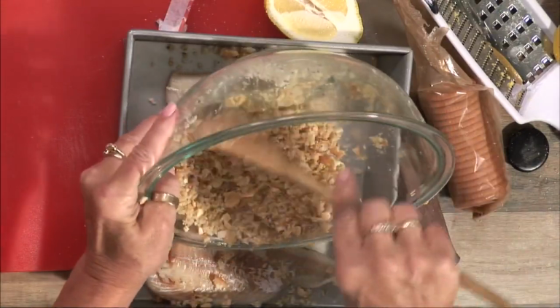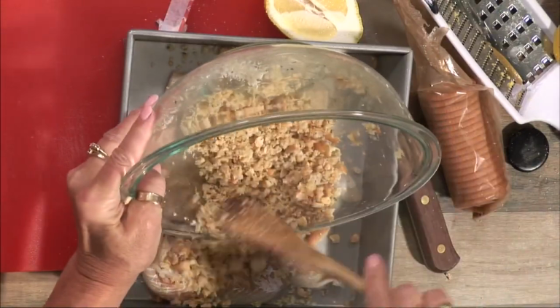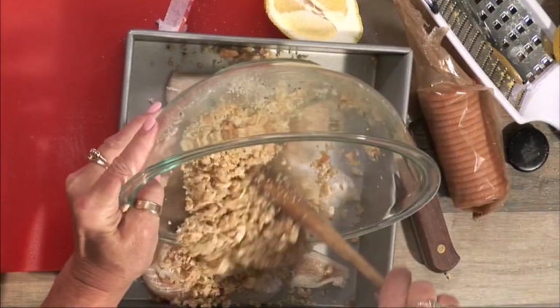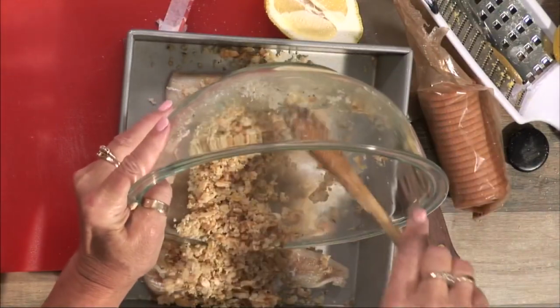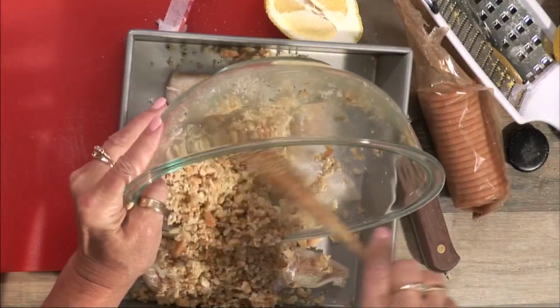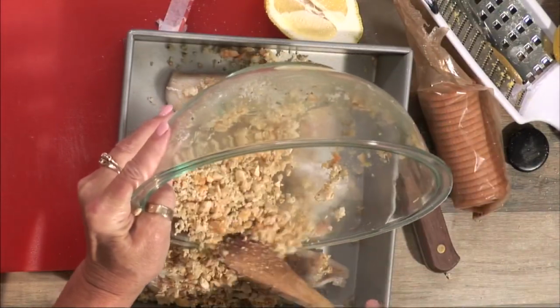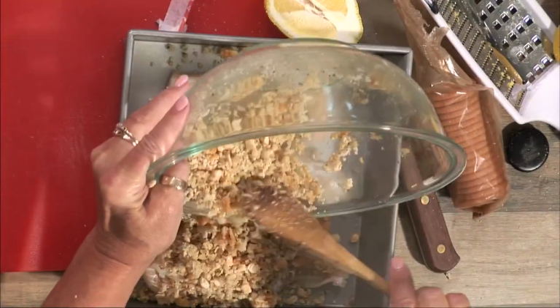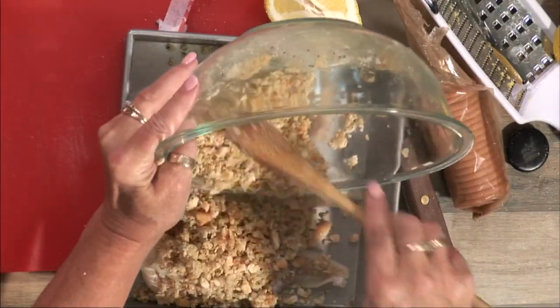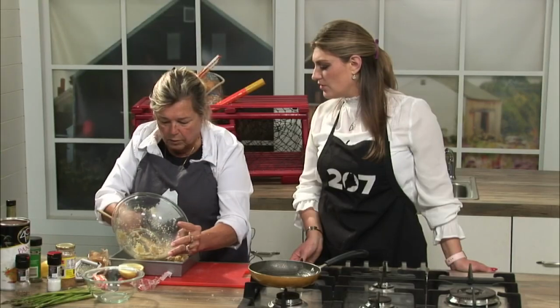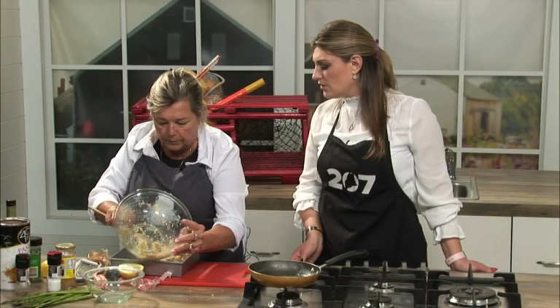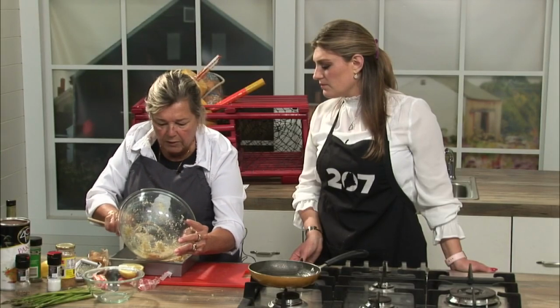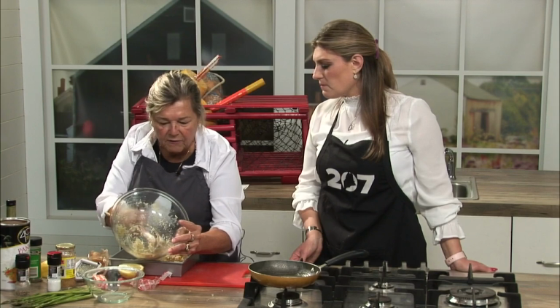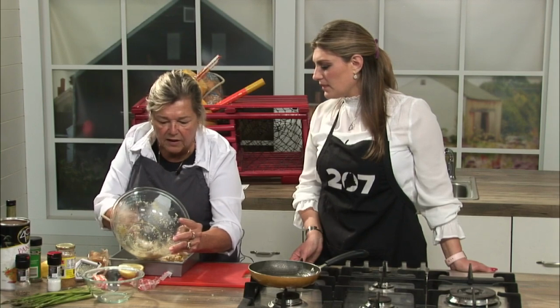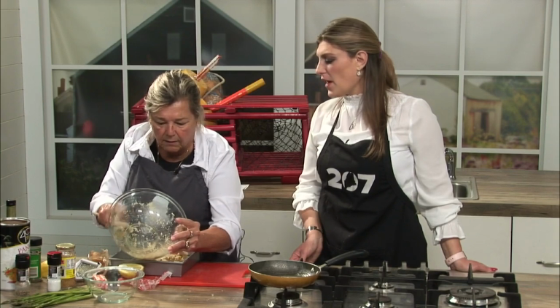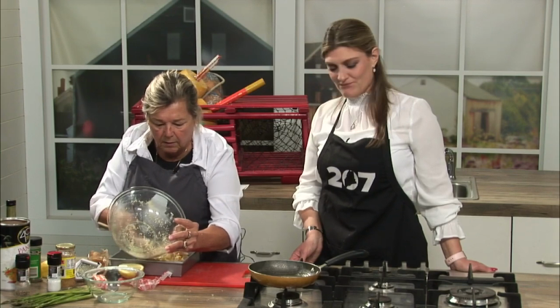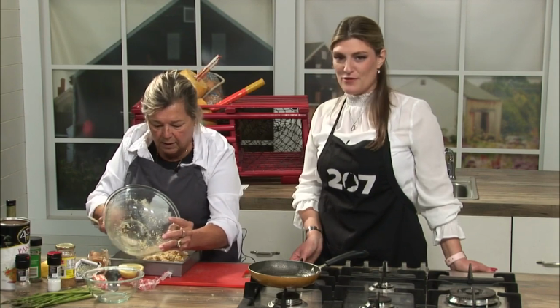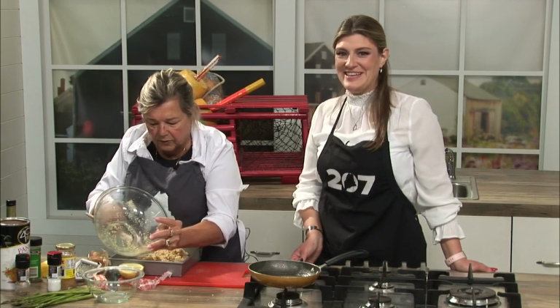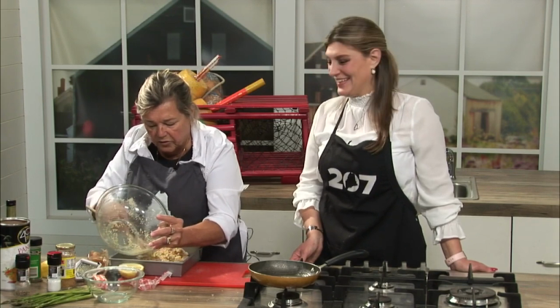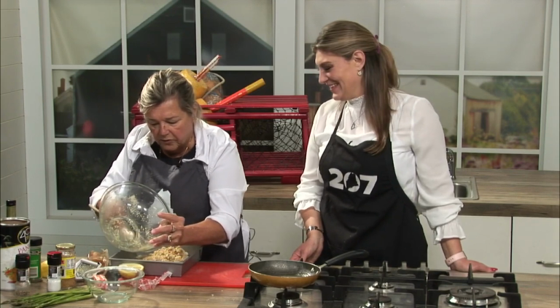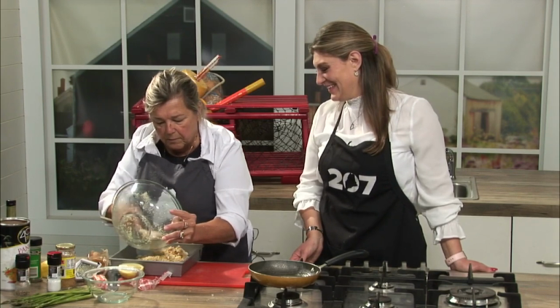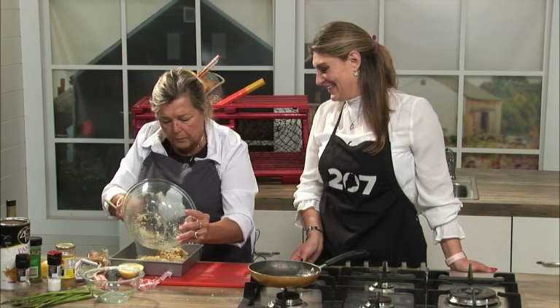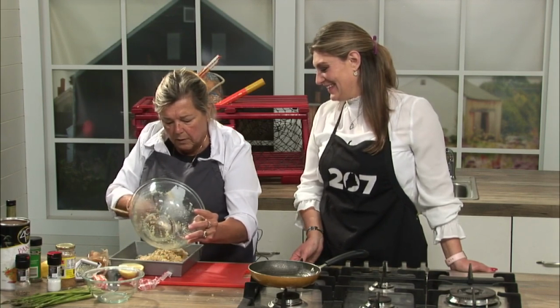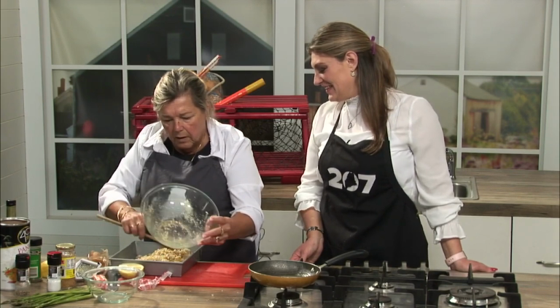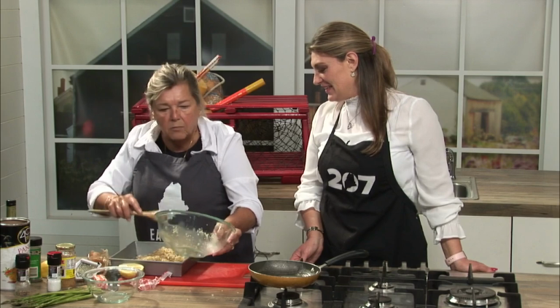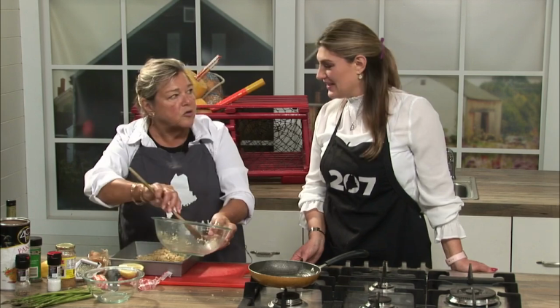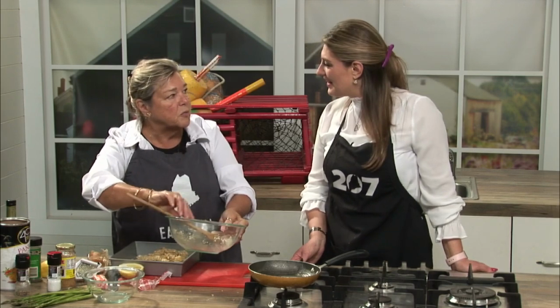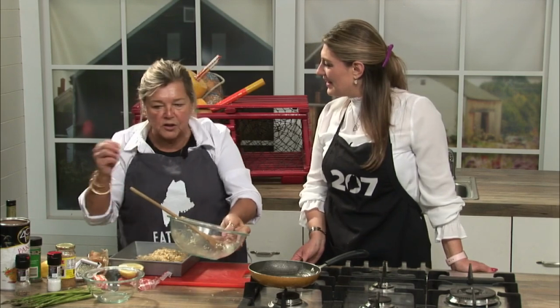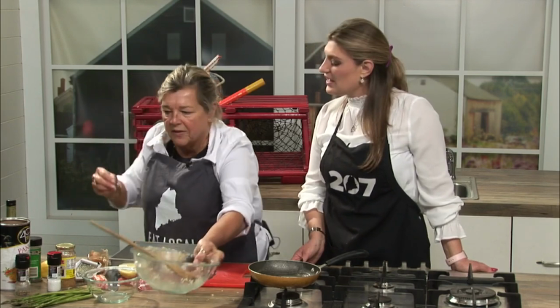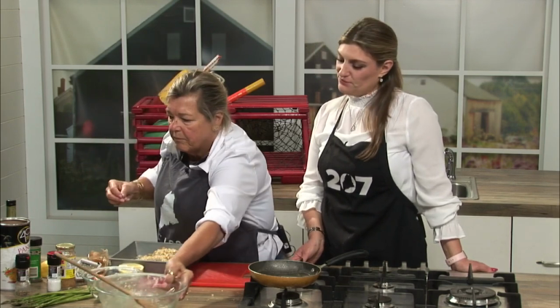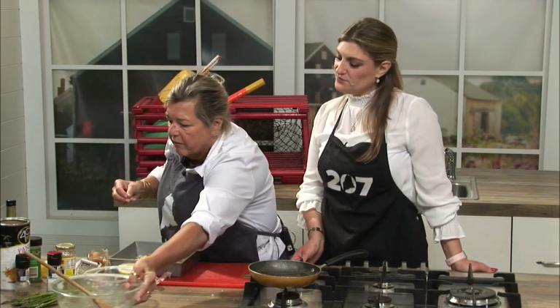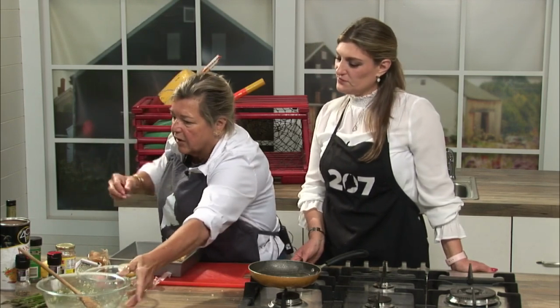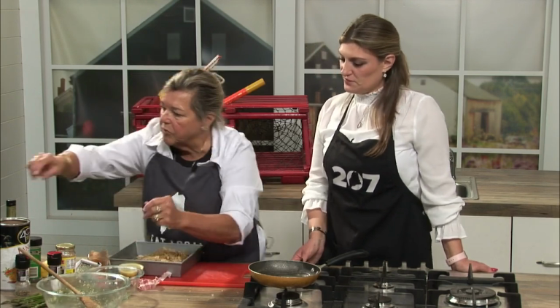Do you have to put anything on the fish? No — you've already got everything you need. Because too much is too much with fish. You want that flavor to come through.